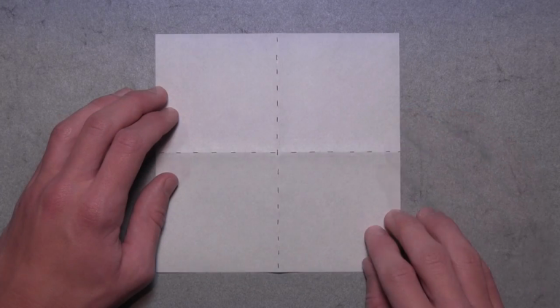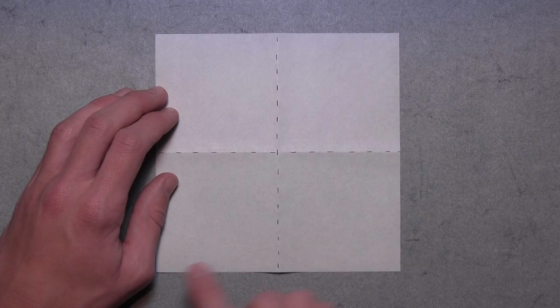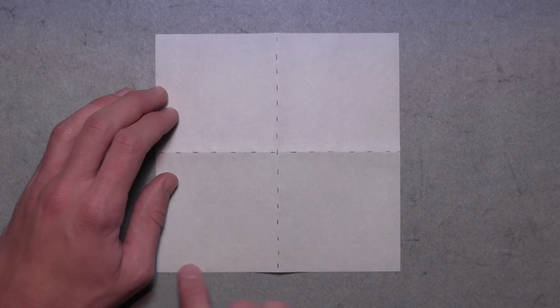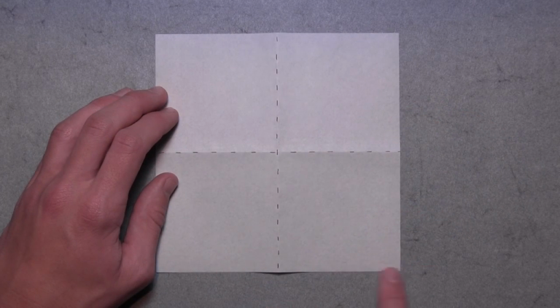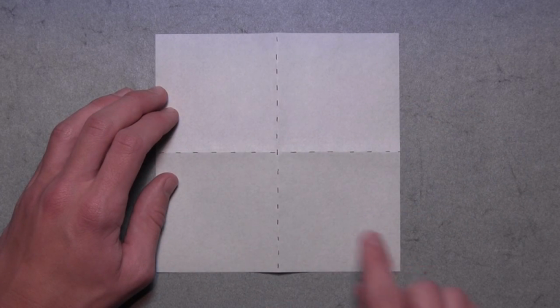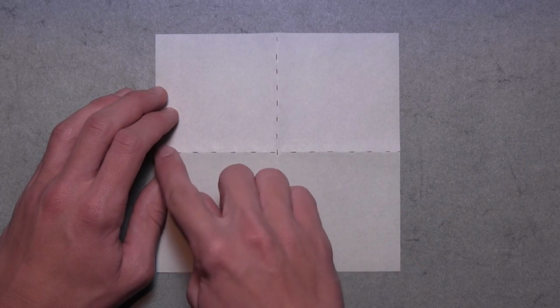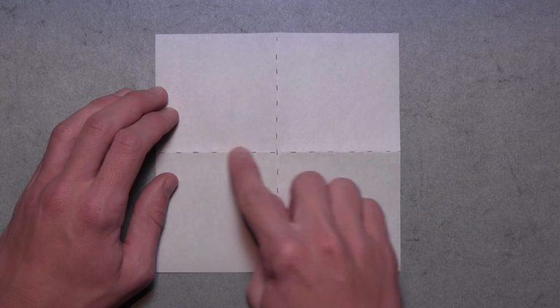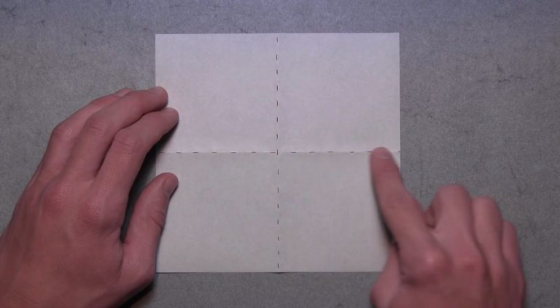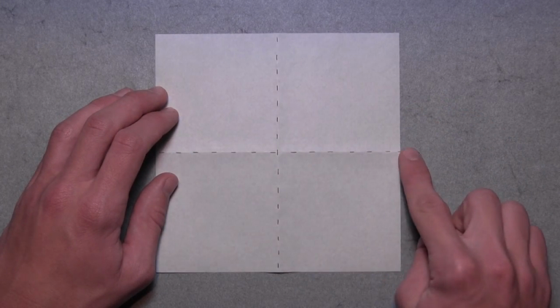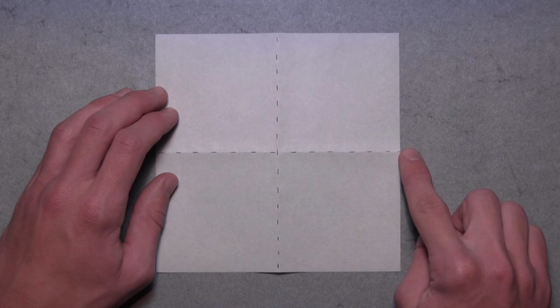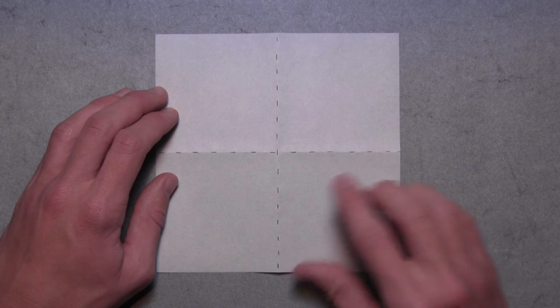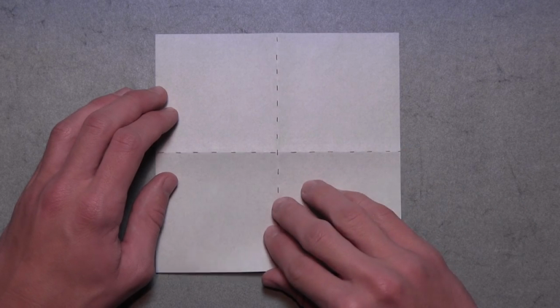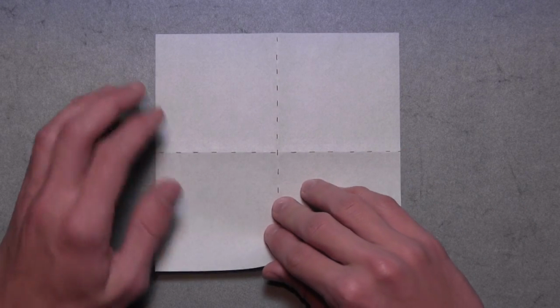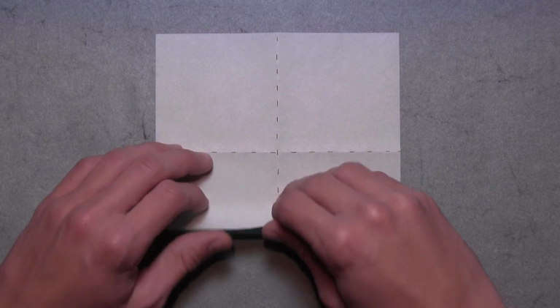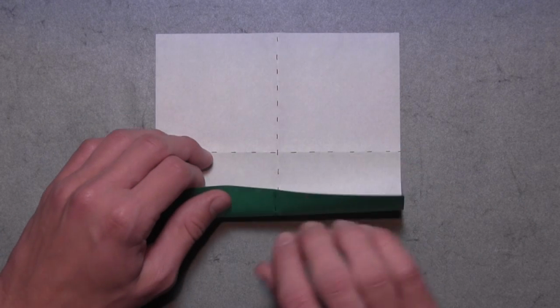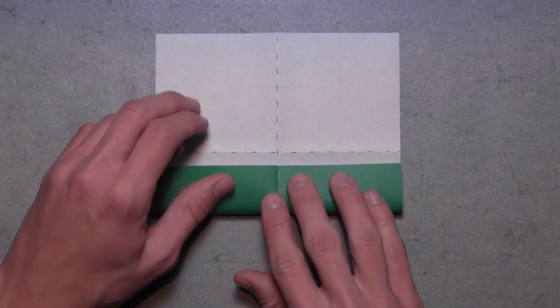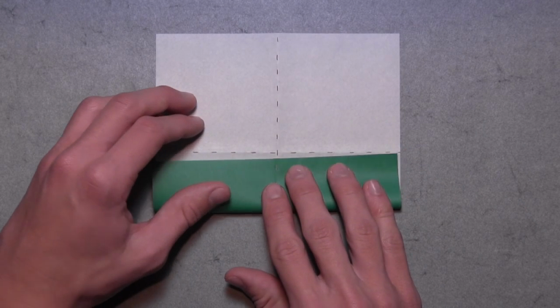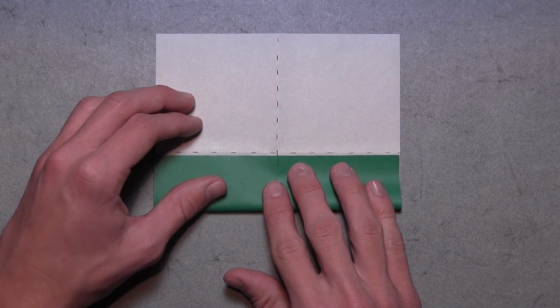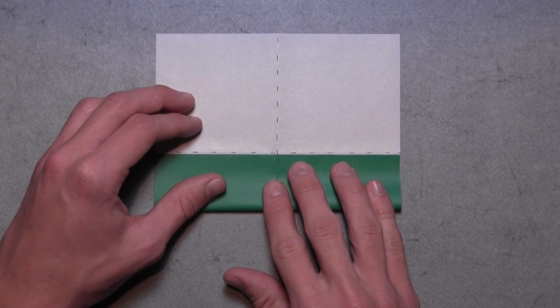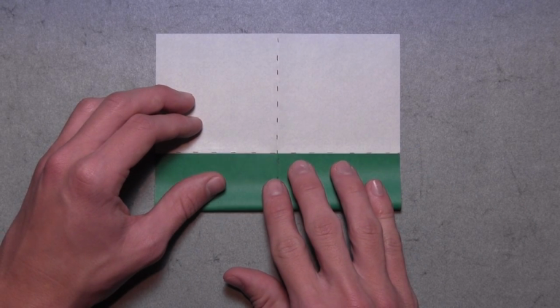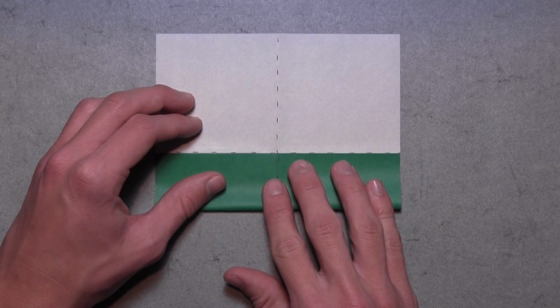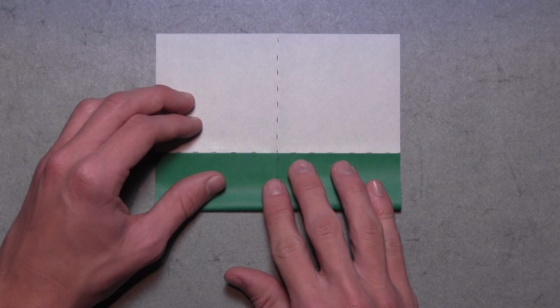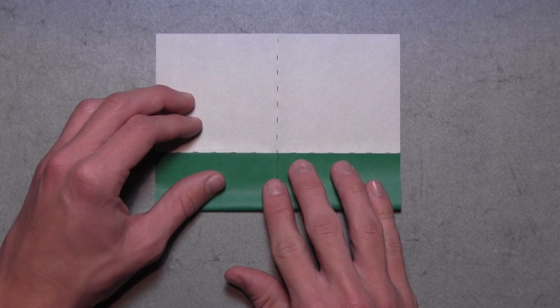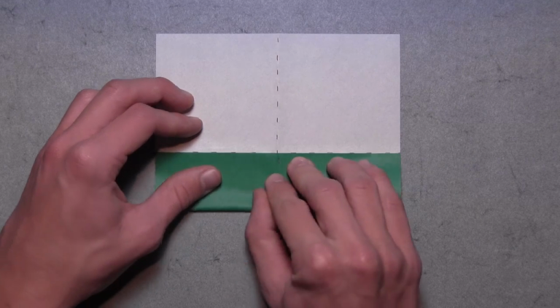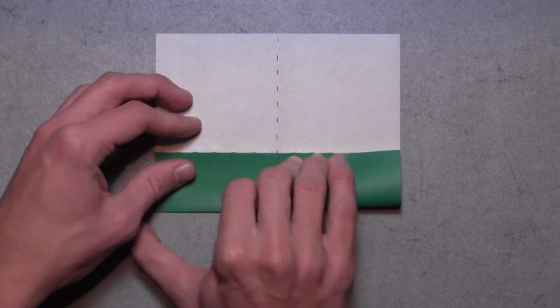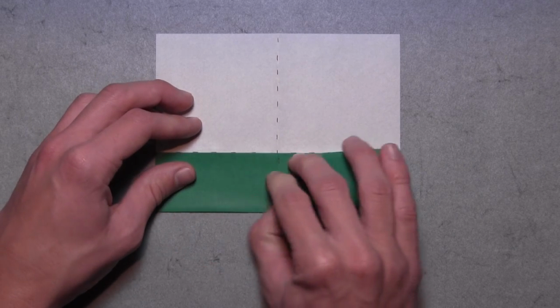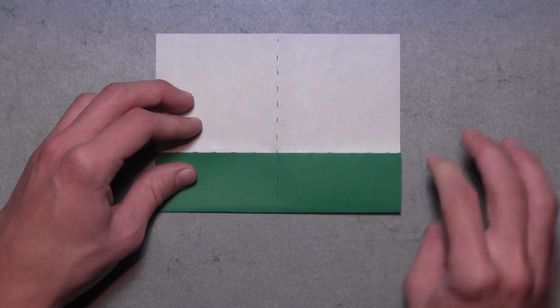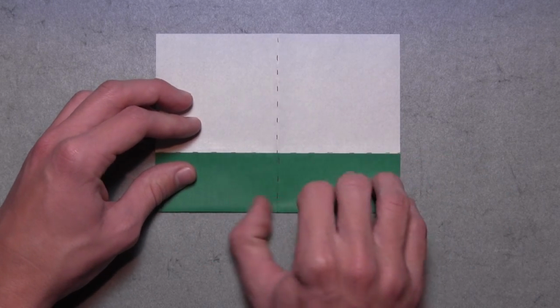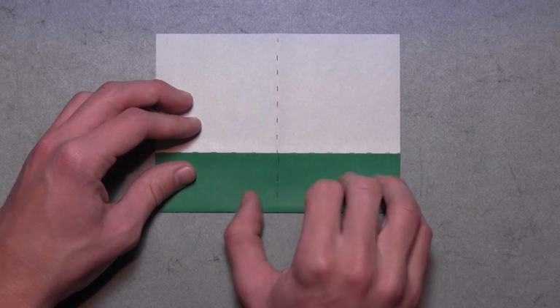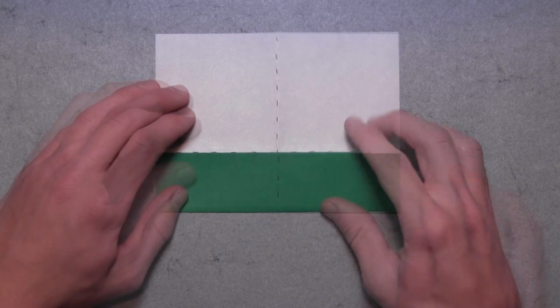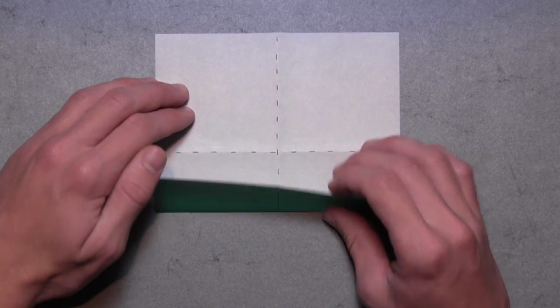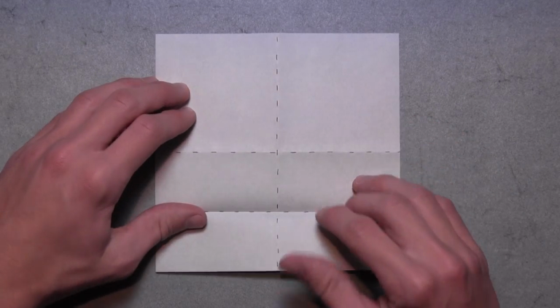Now we're going to fold up this bottom edge and align it with the center horizontal crease that we just made. So we're just going to pull up the bottom edge like this. Once the entire colored edge is aligned with that horizontal crease, then you can make your crease and unfold.